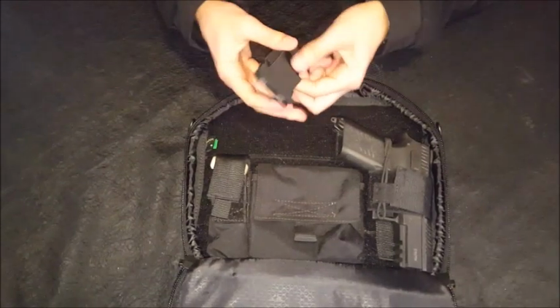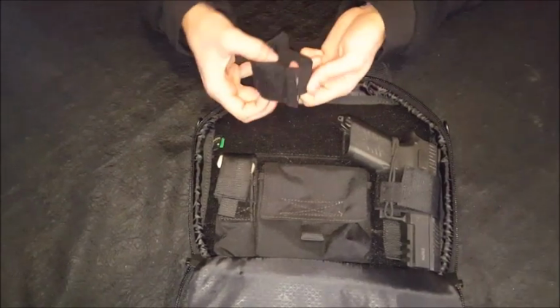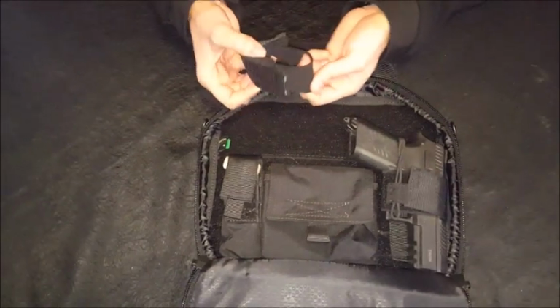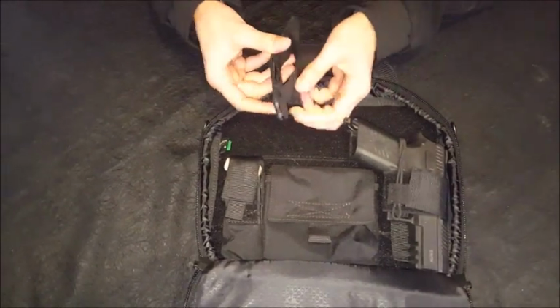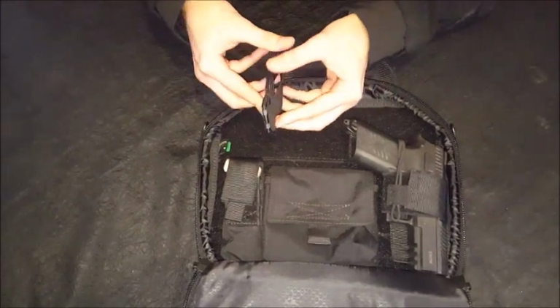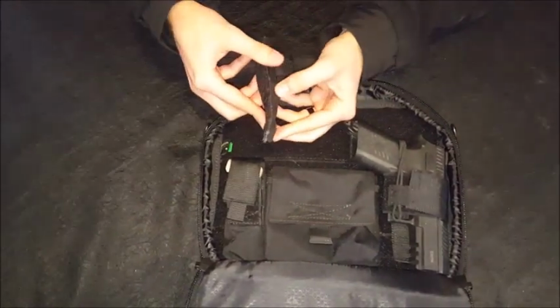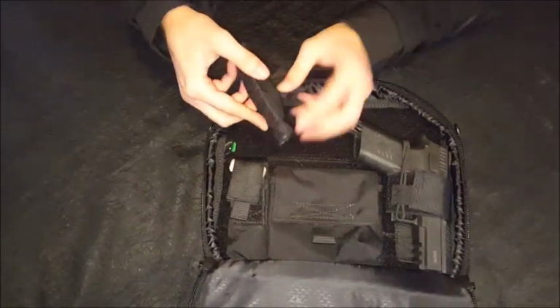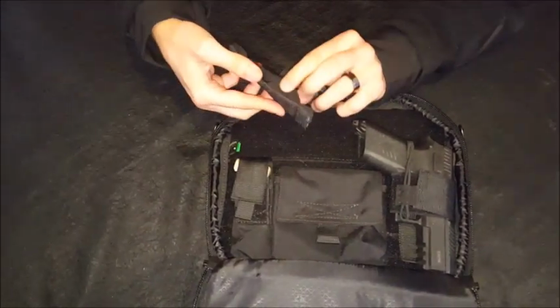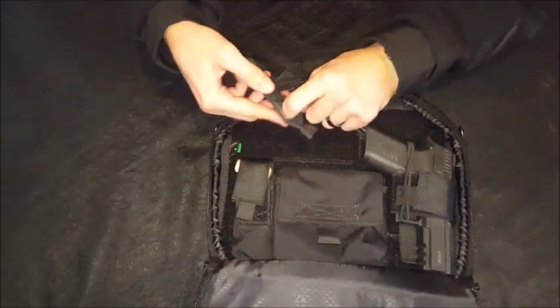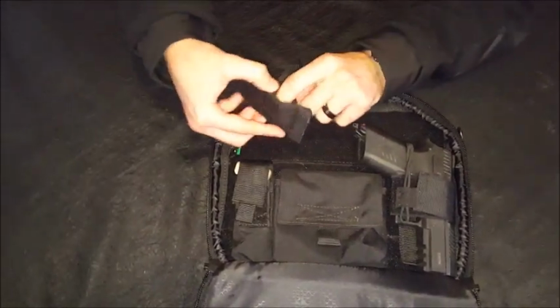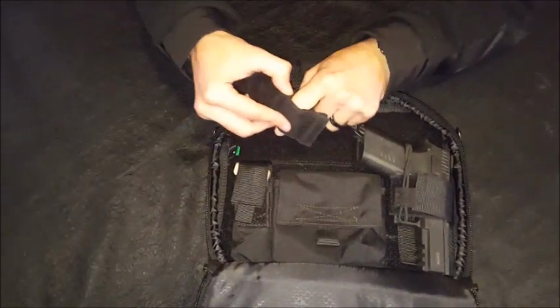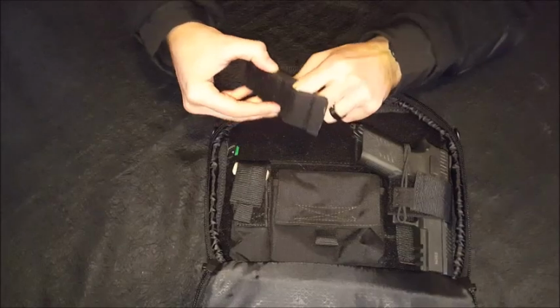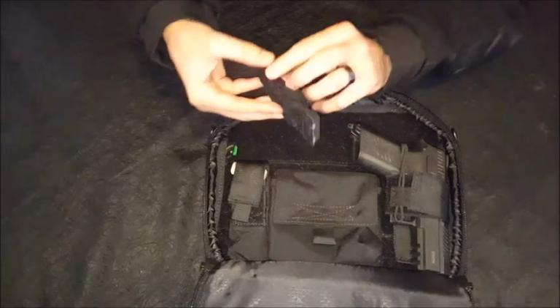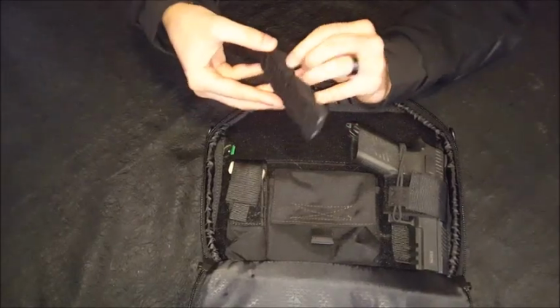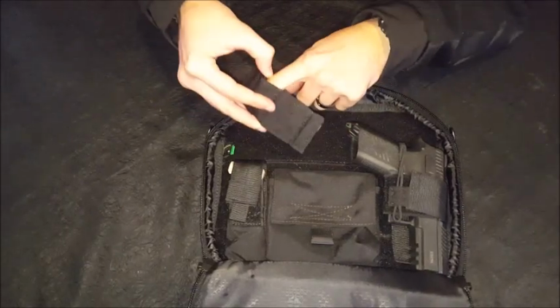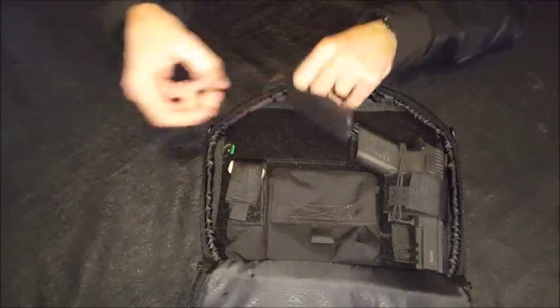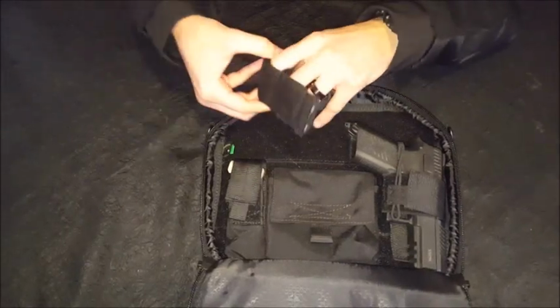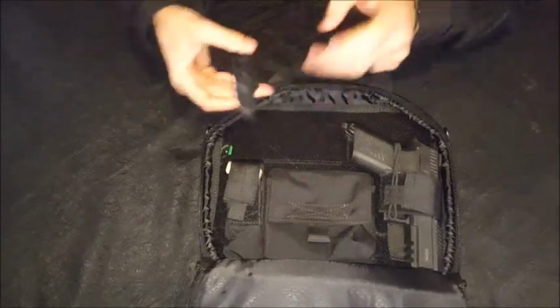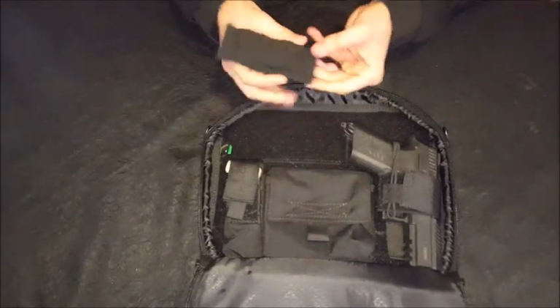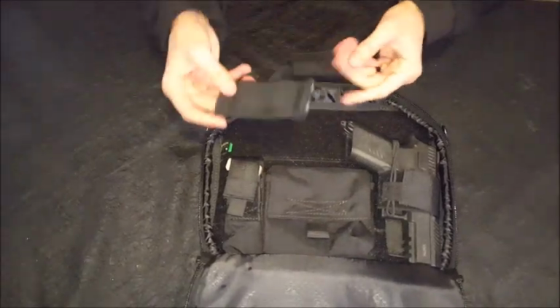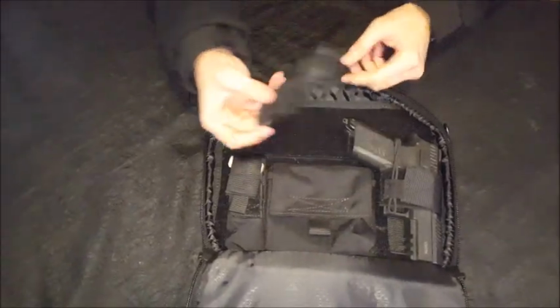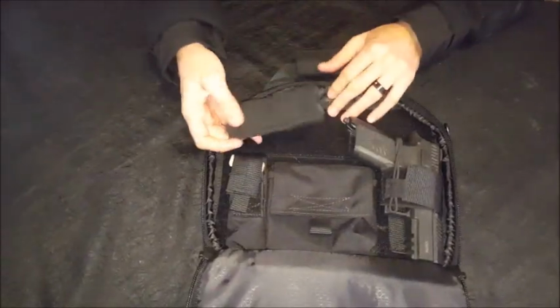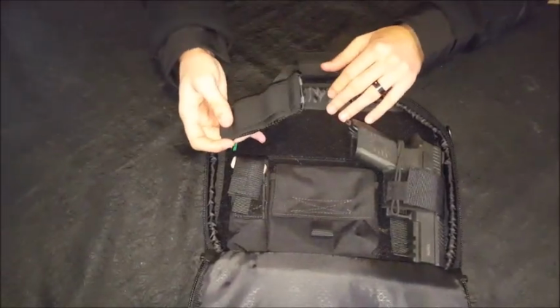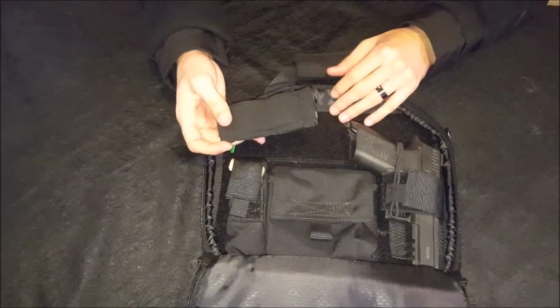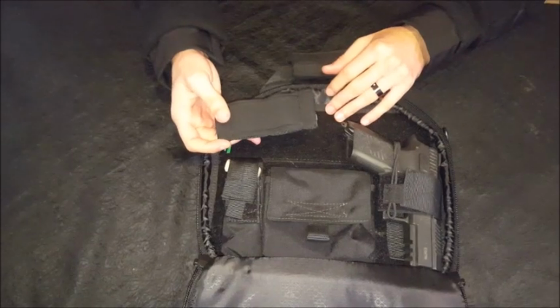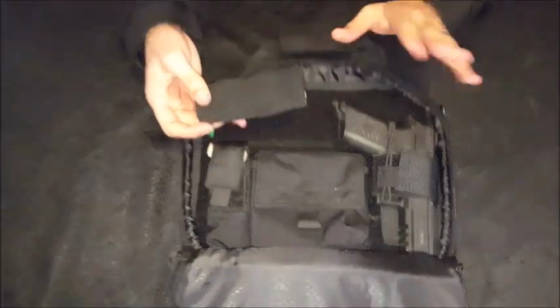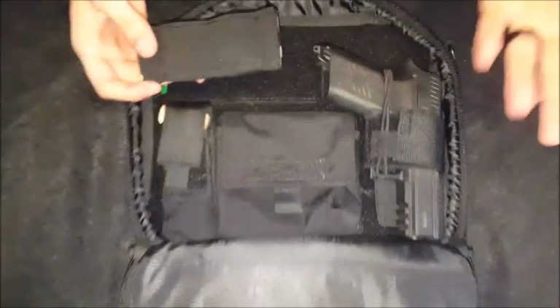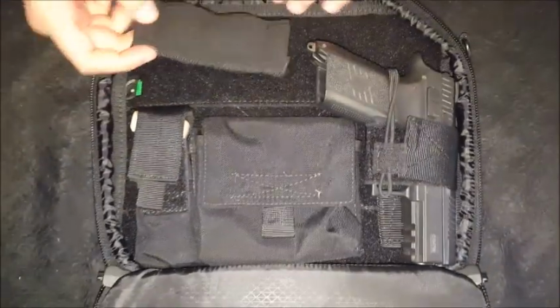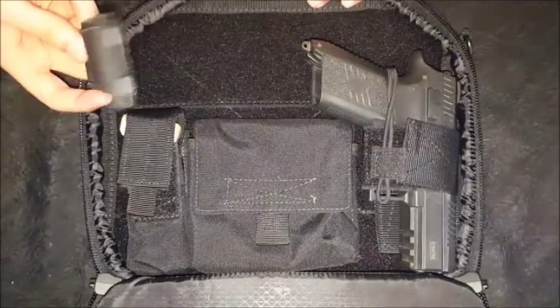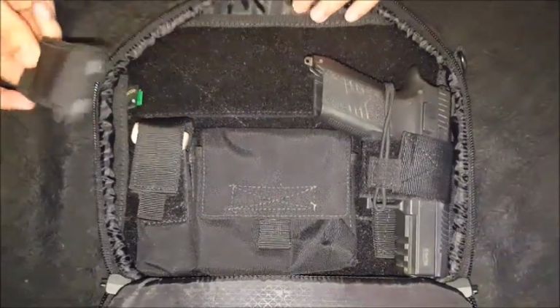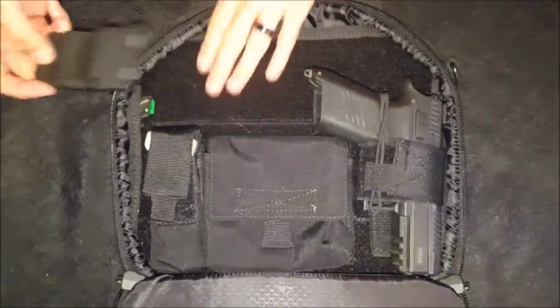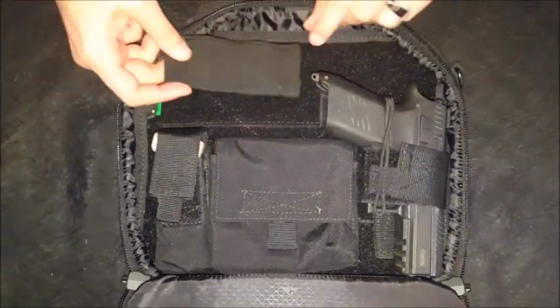All of these parts are fully removable. There's a little elastic sleeve here — I don't know exactly what you'd put in there, maybe a knife or smaller tools, spares, whatever you take with your firearm.